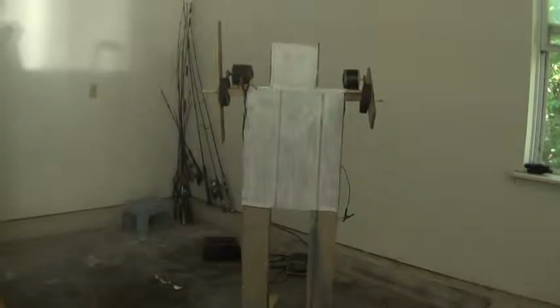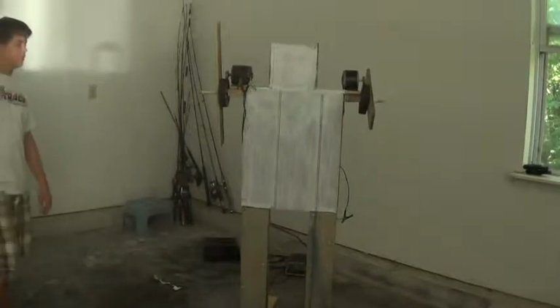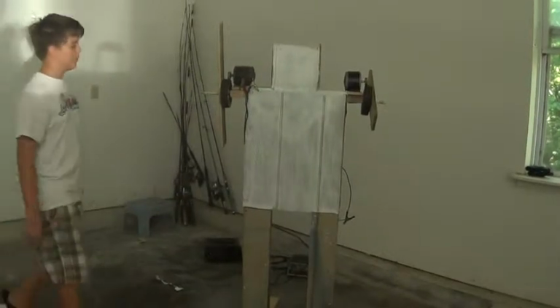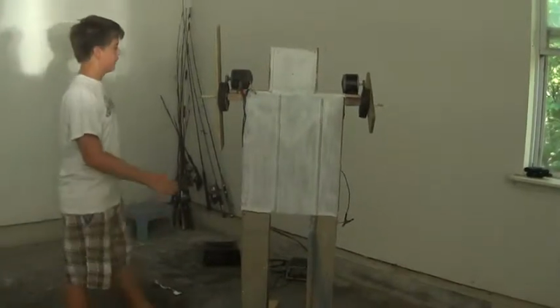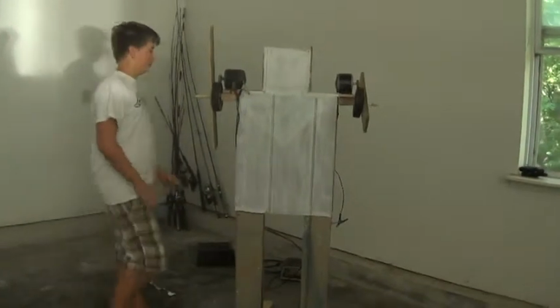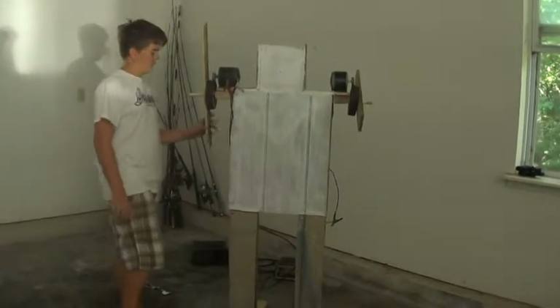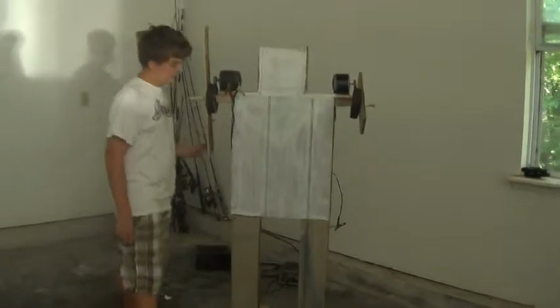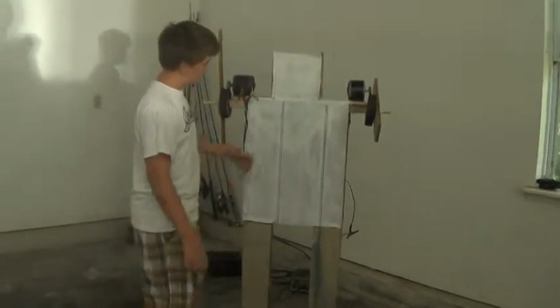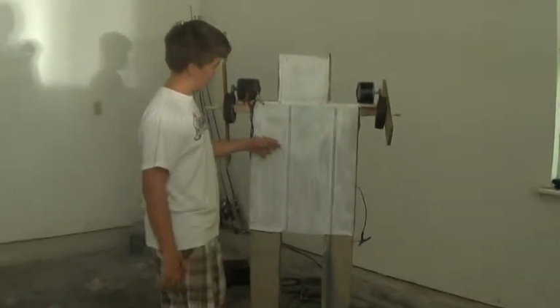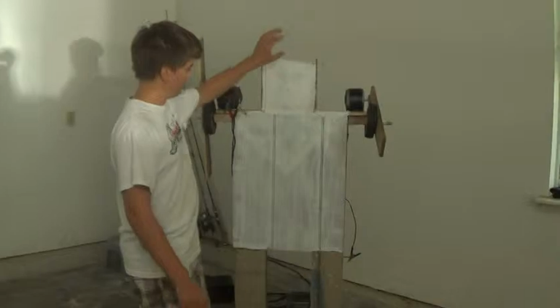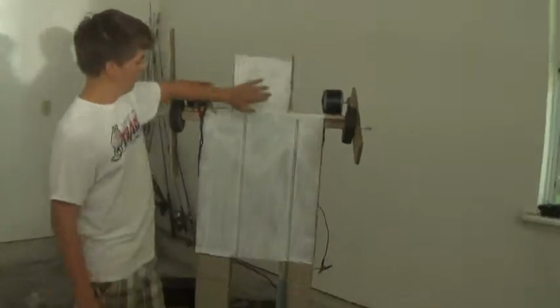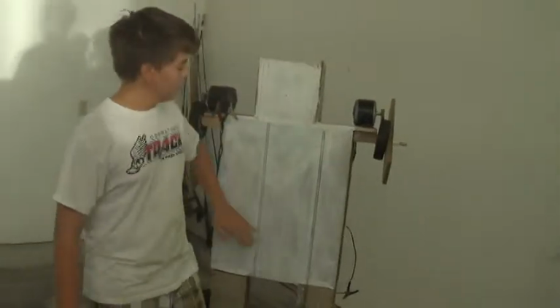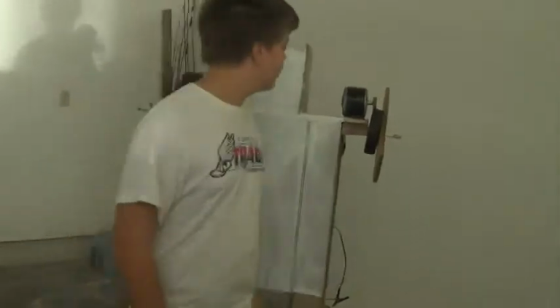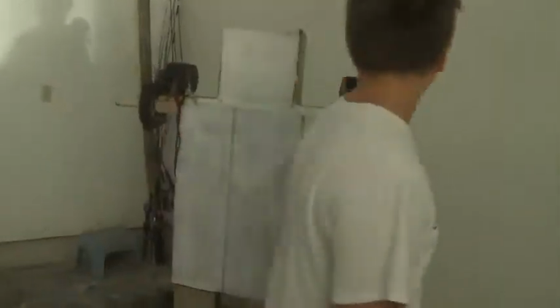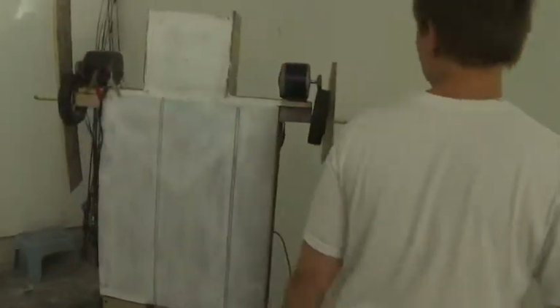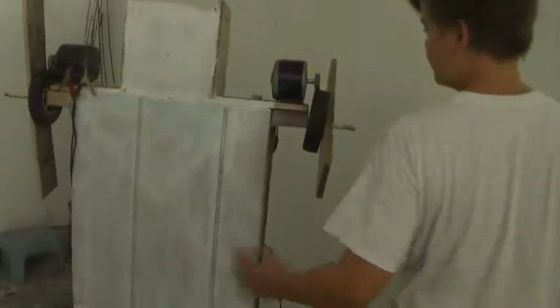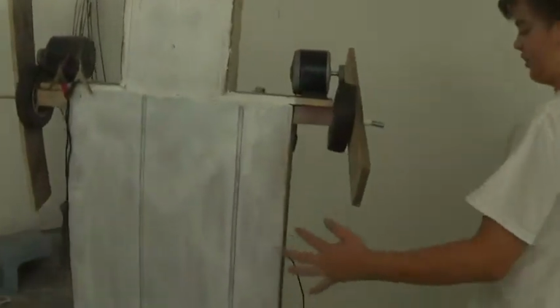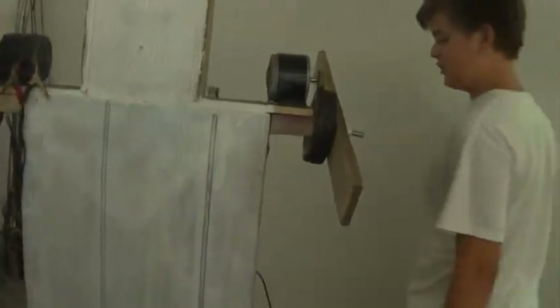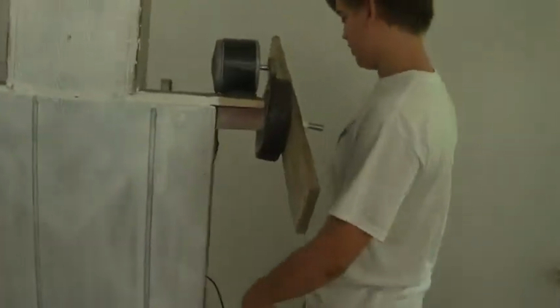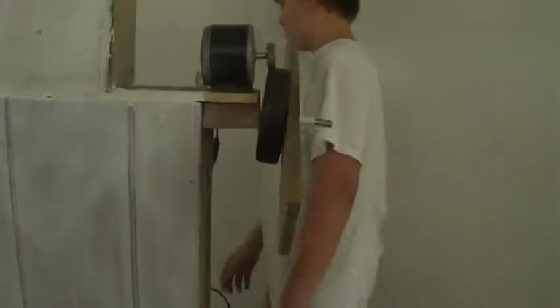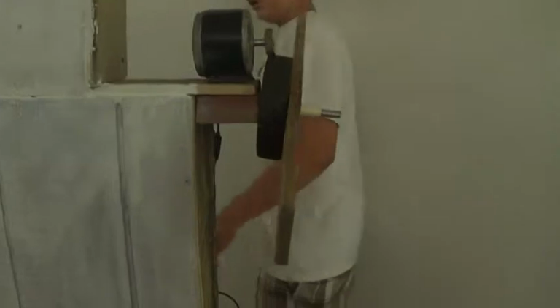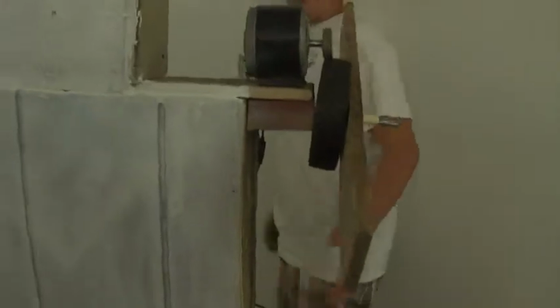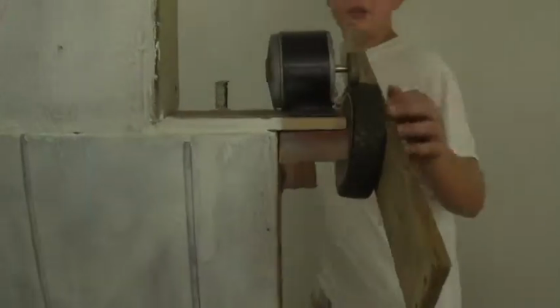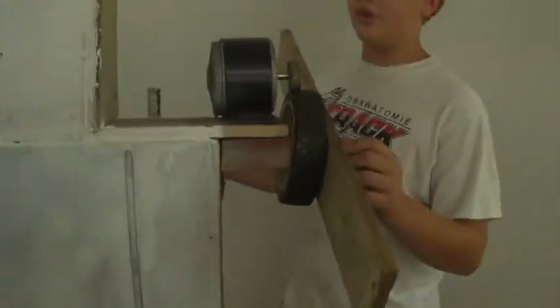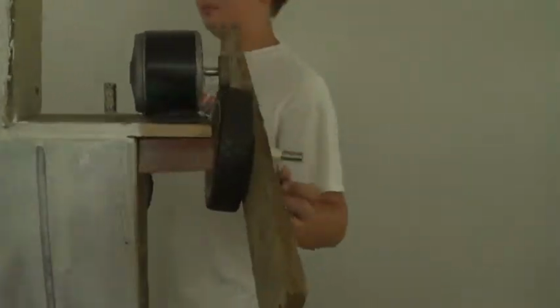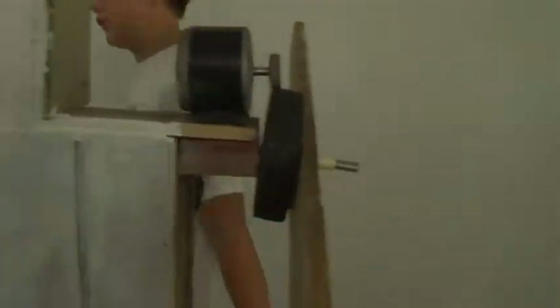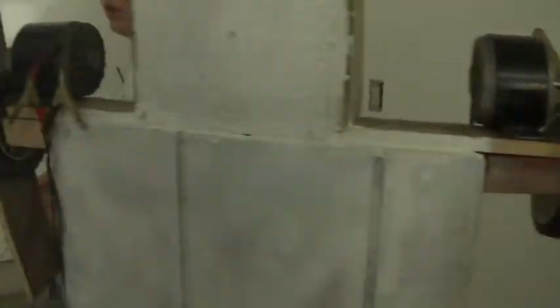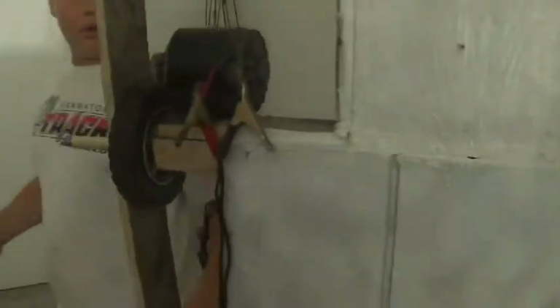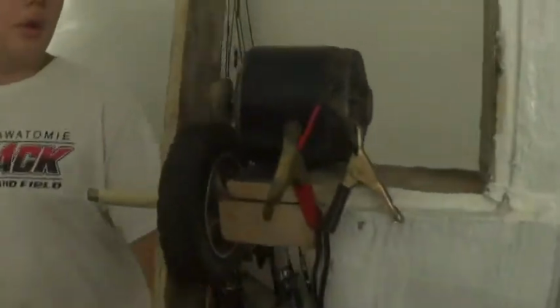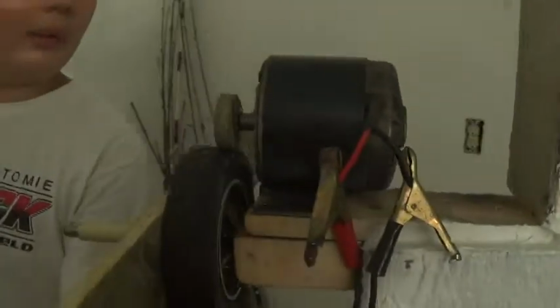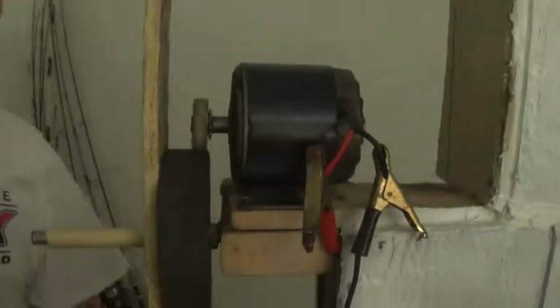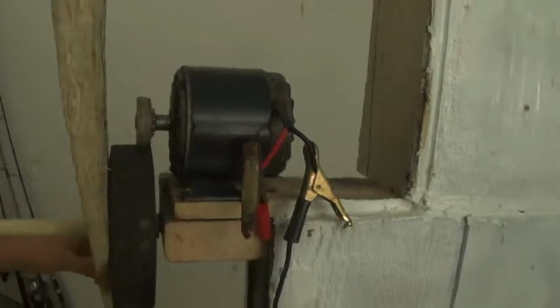Alright, so this is the update on our robot that we have been making. We got a little bit of paint on him, just to see if he liked the color. And finished the other arm. That went pretty smooth.